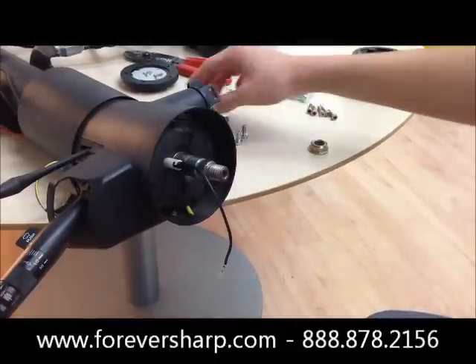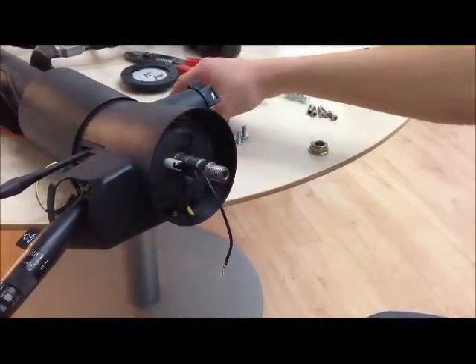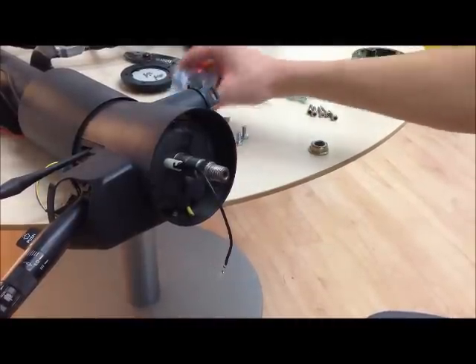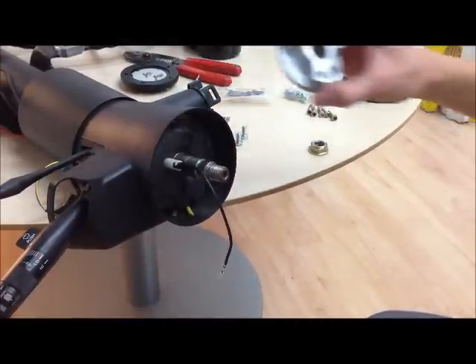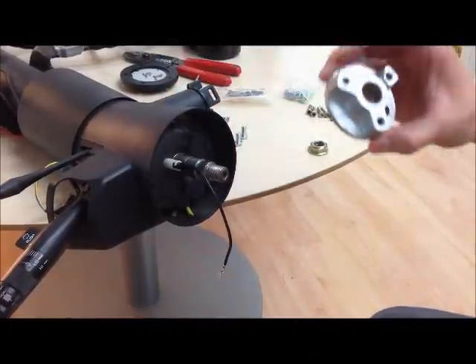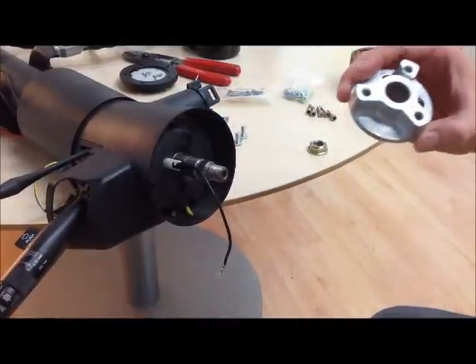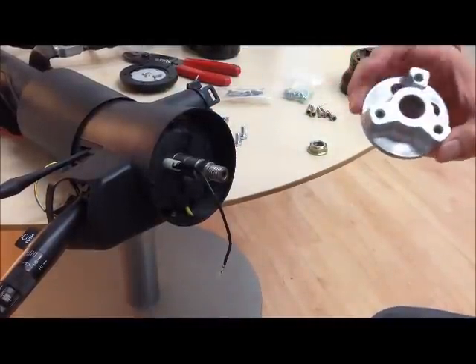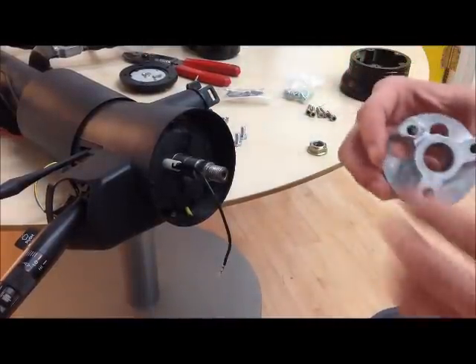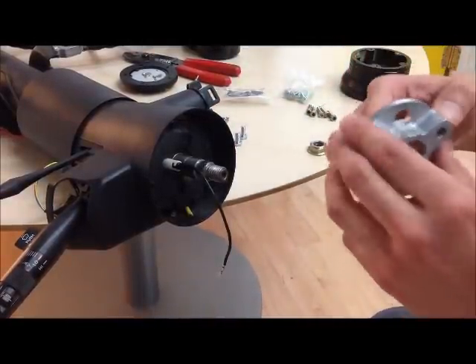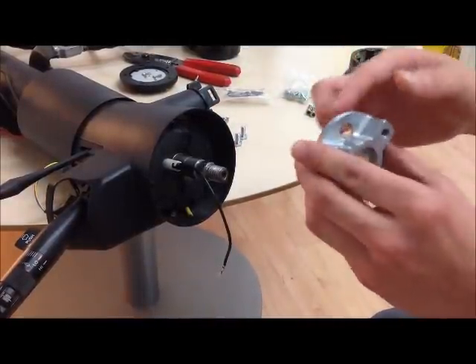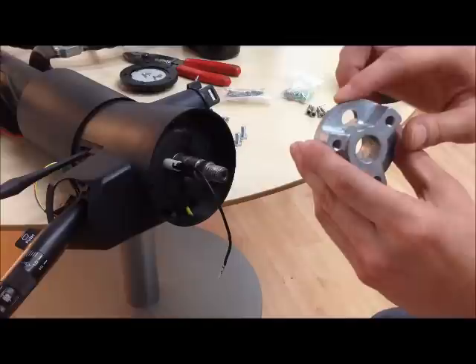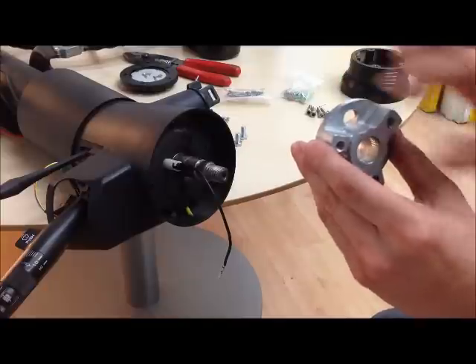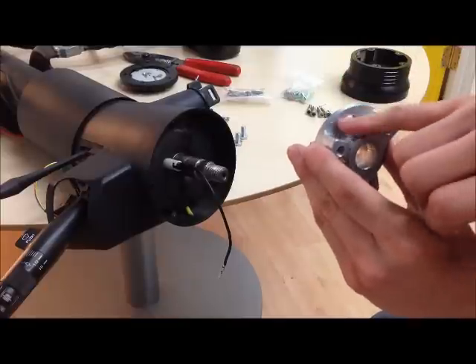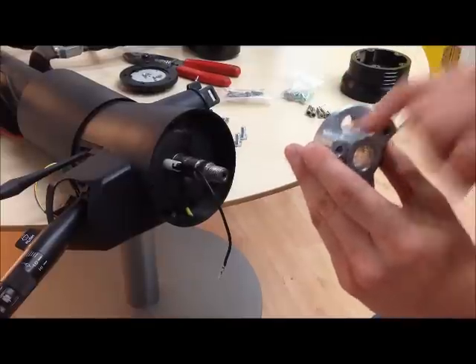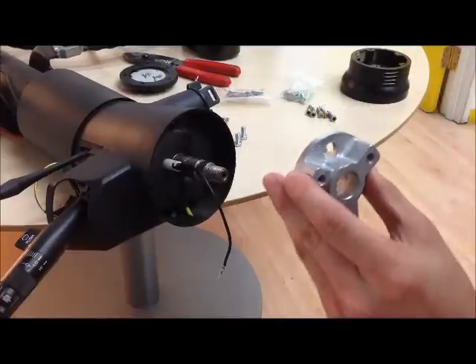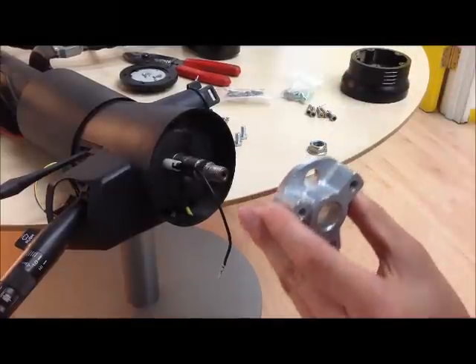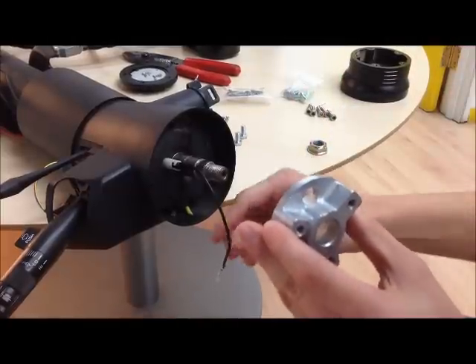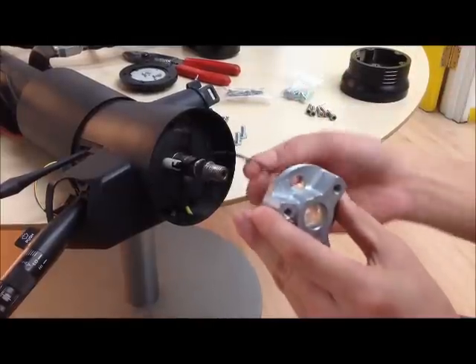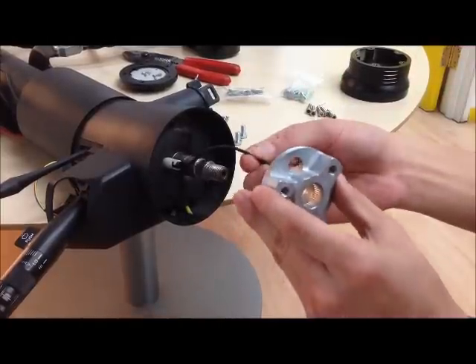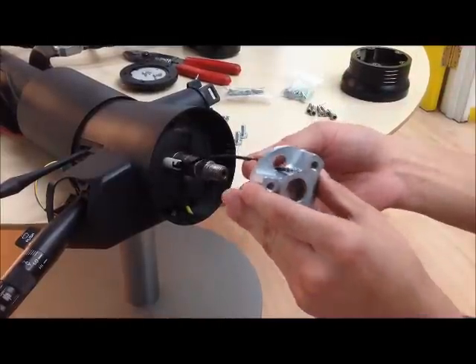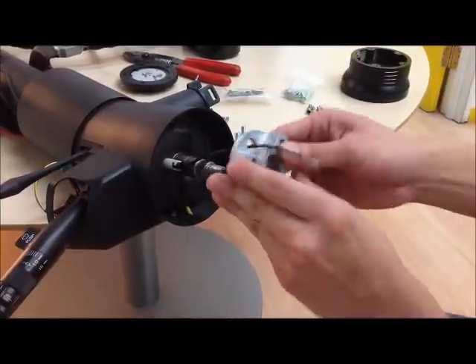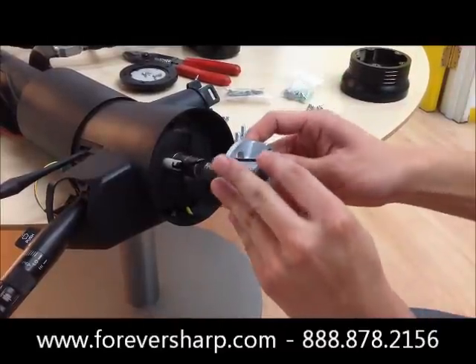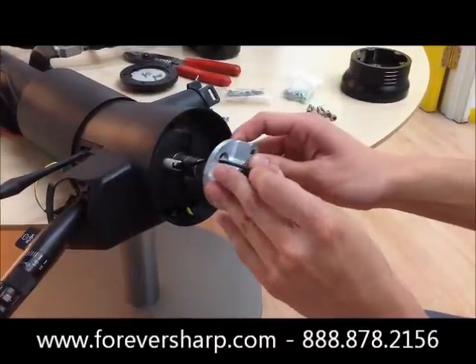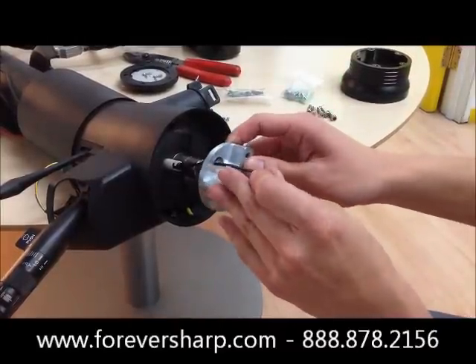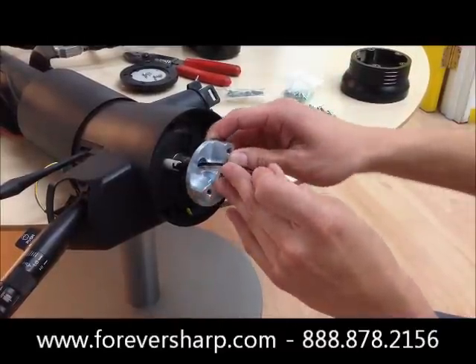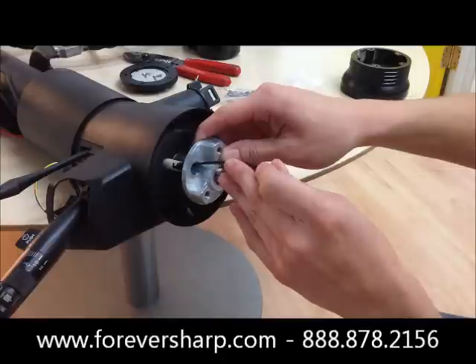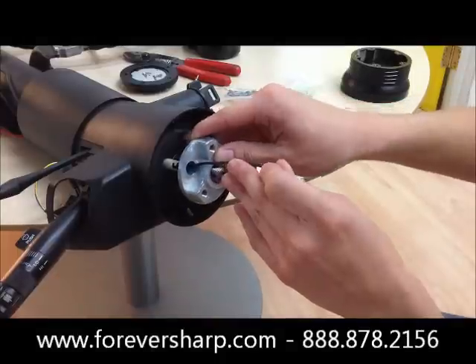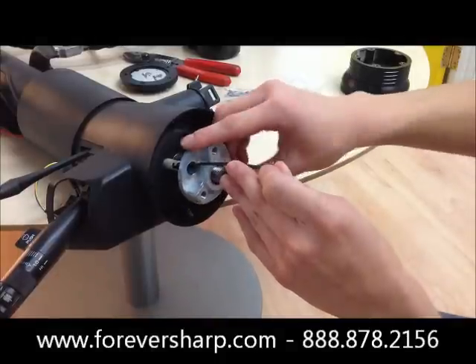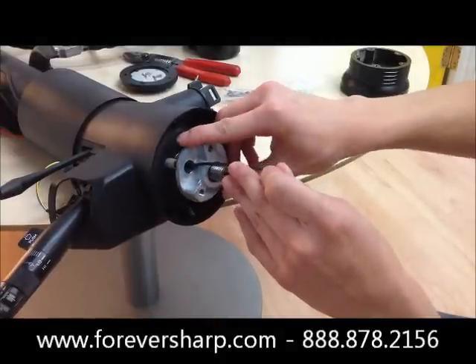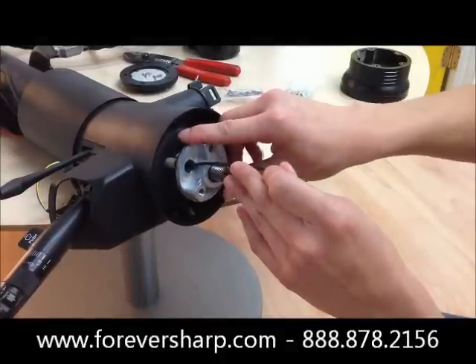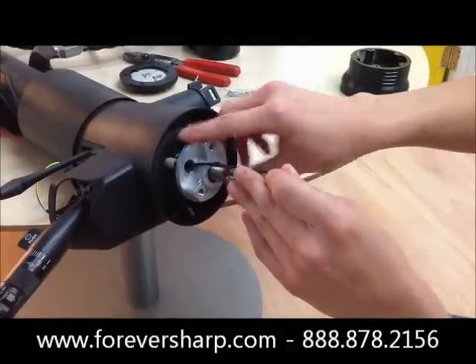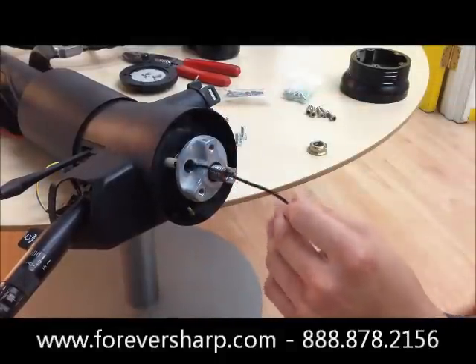Now you want to grab the 3 bolt adapter and make sure it's positioned where it's at the top — it will say 'top' right there — run the lead wire through that hole and slide that down over your shaft.